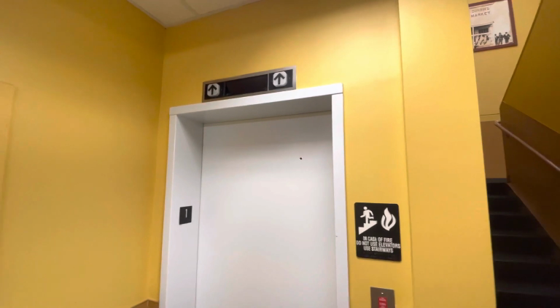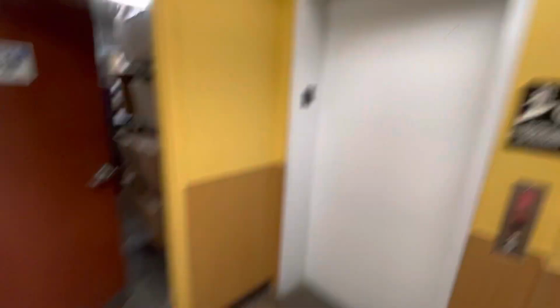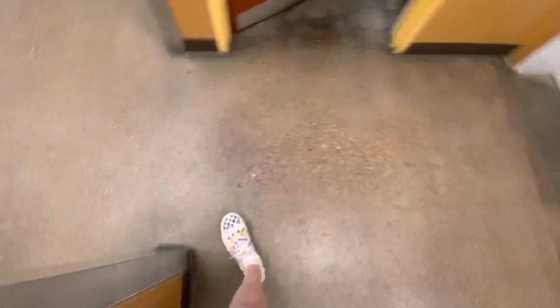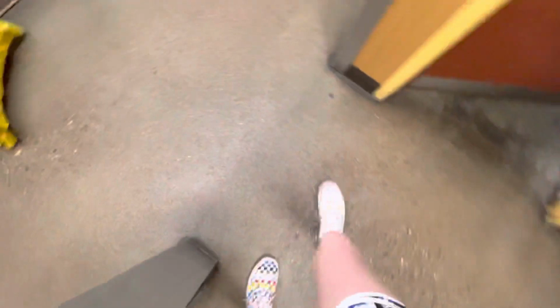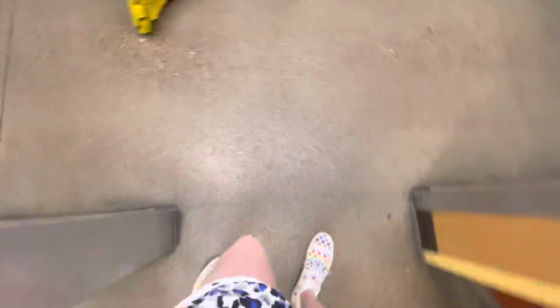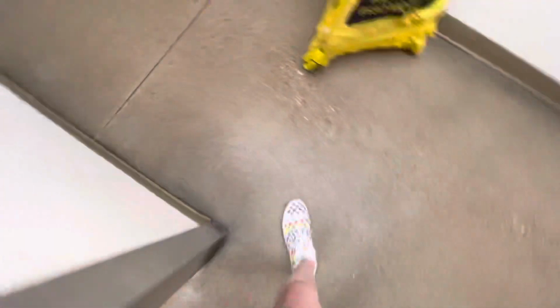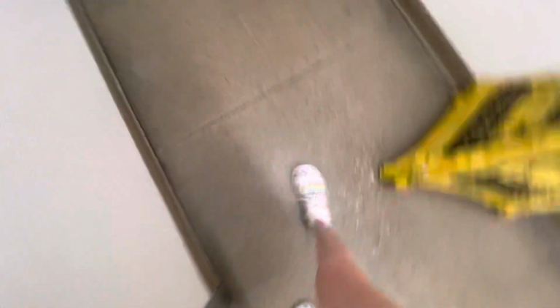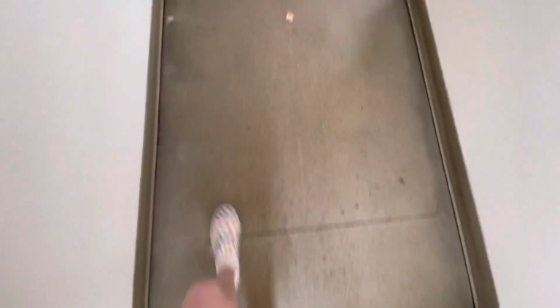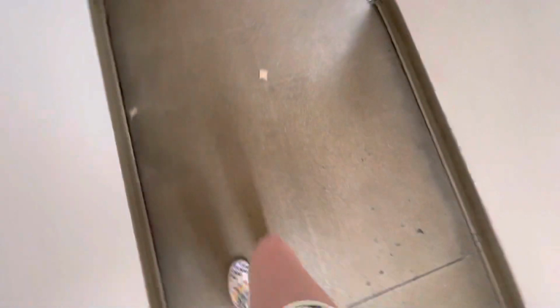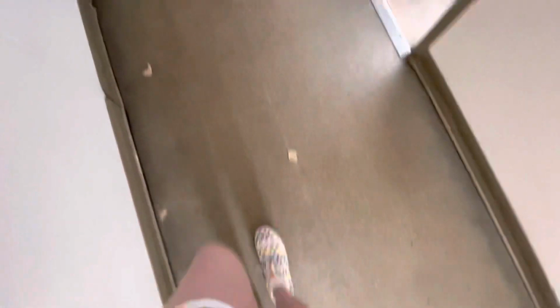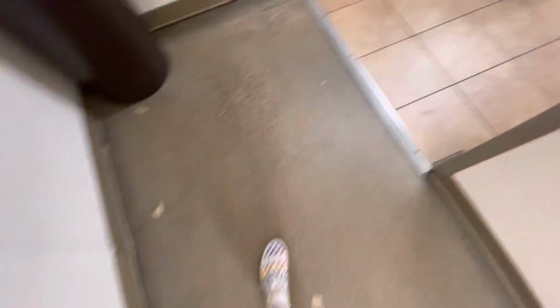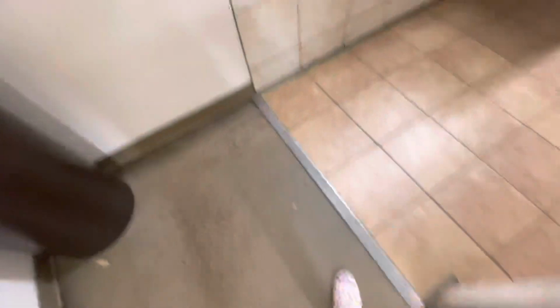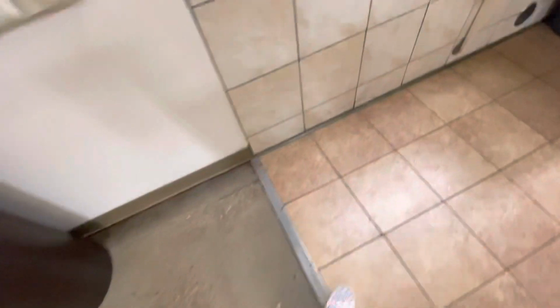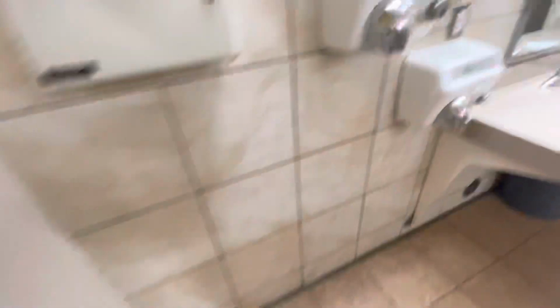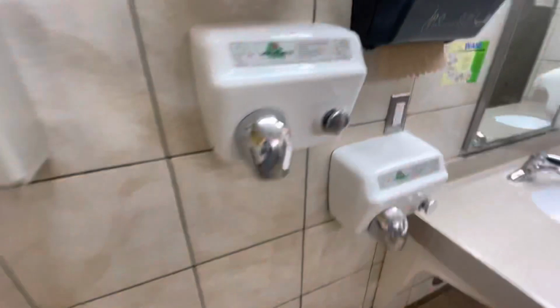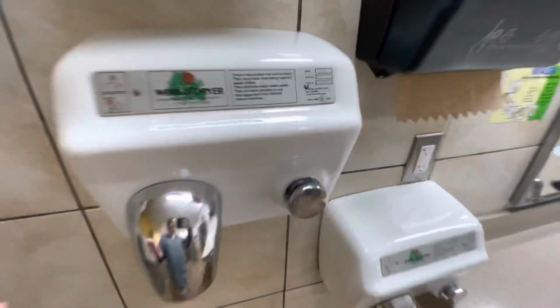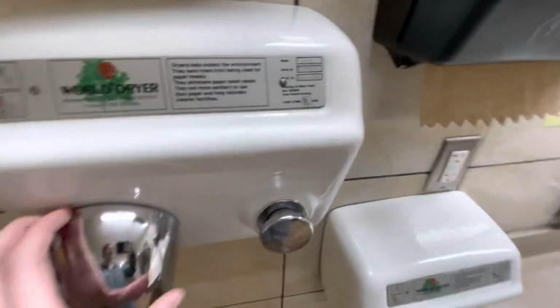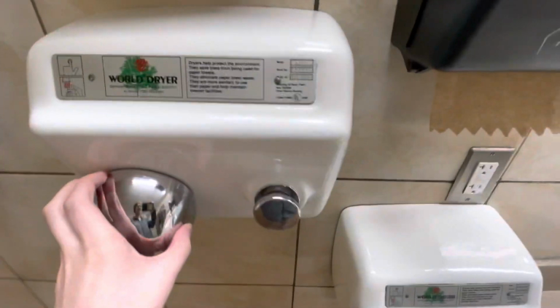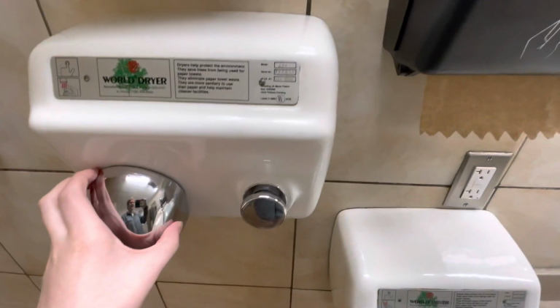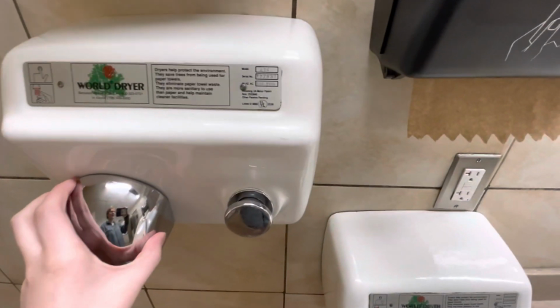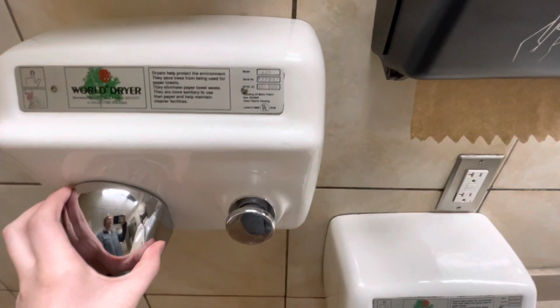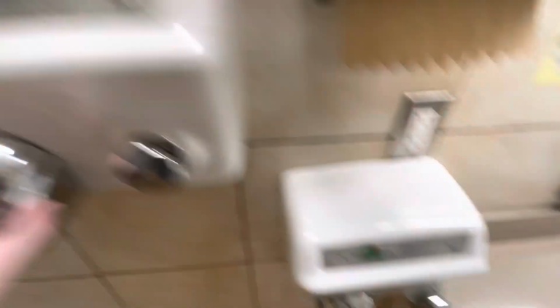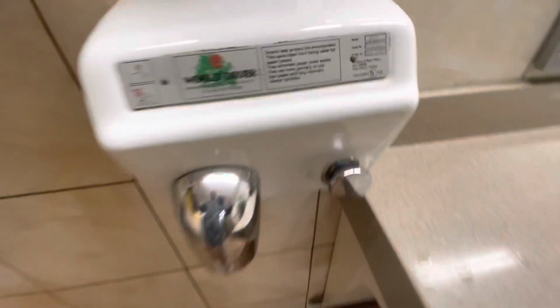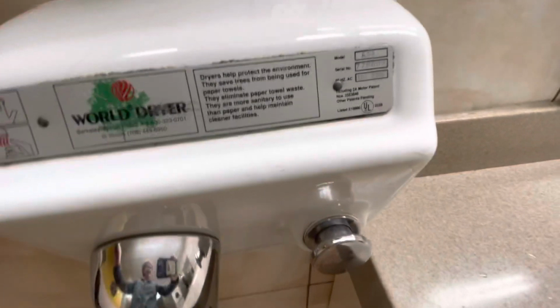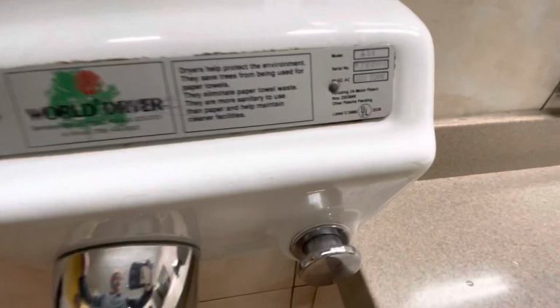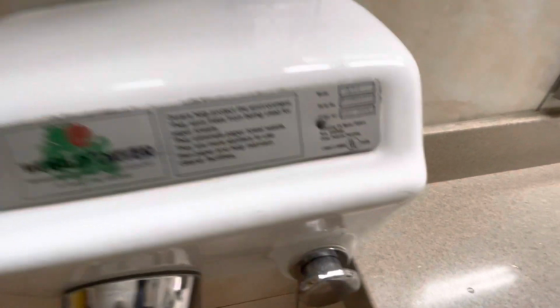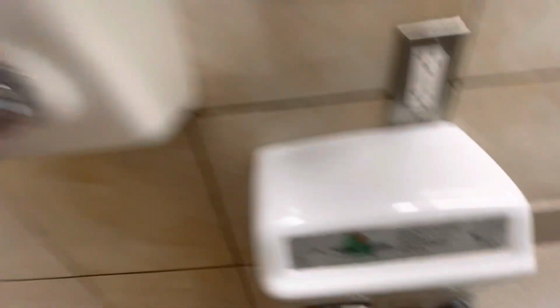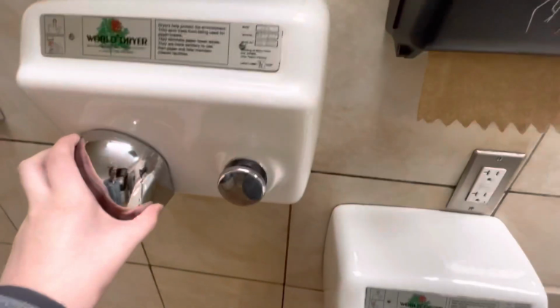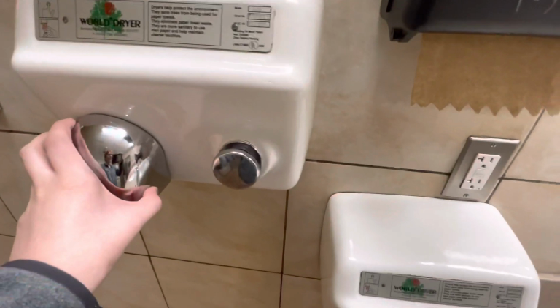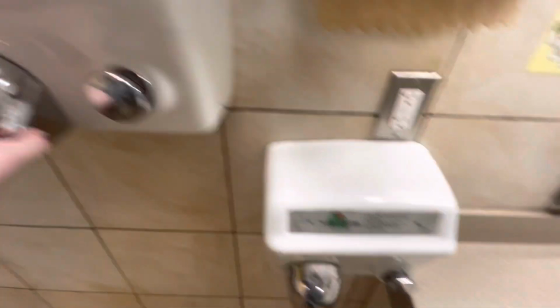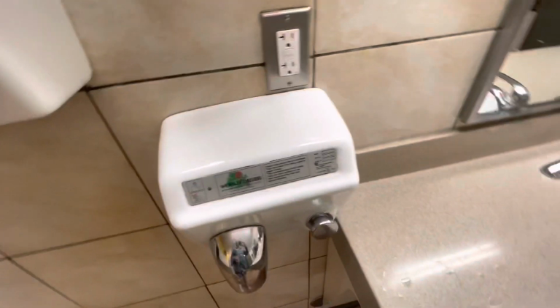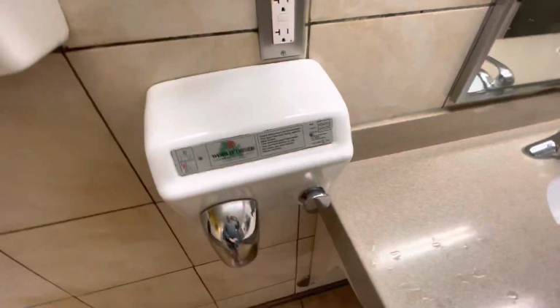Now the hand dryer in the women's room. These are from 2000. I thought these would be 2001 Model As, but they're from 2000.